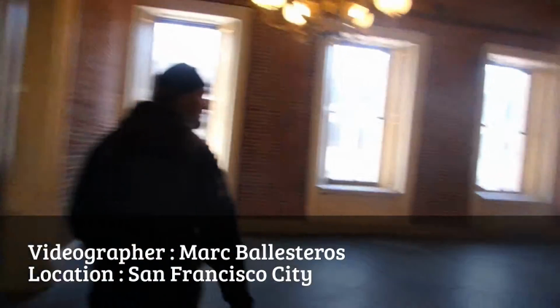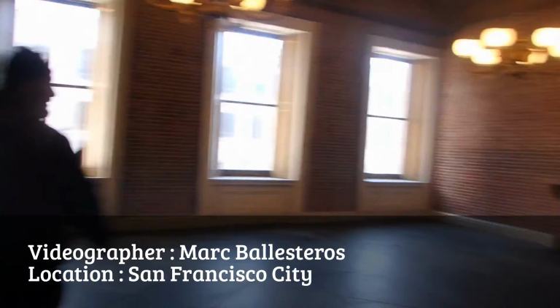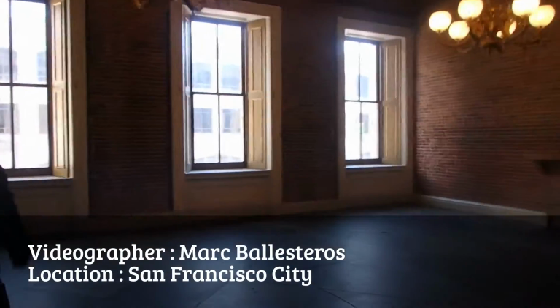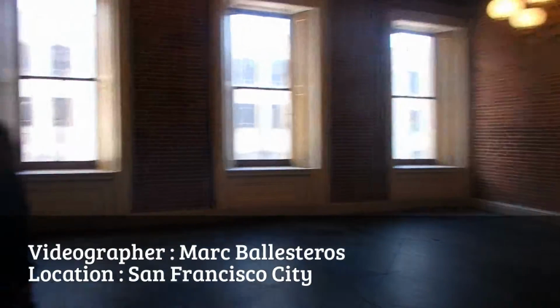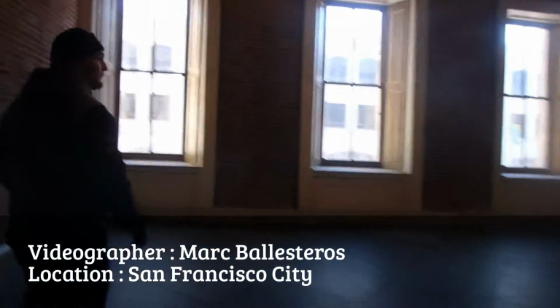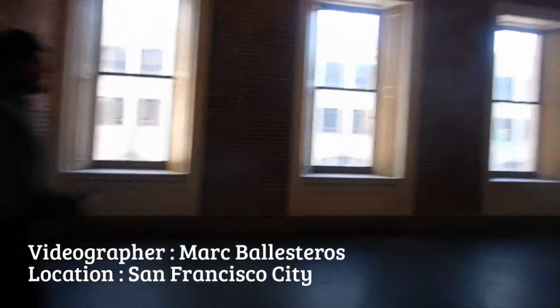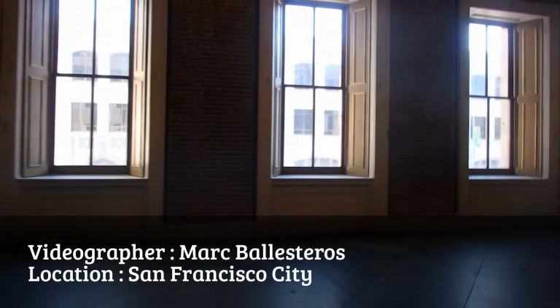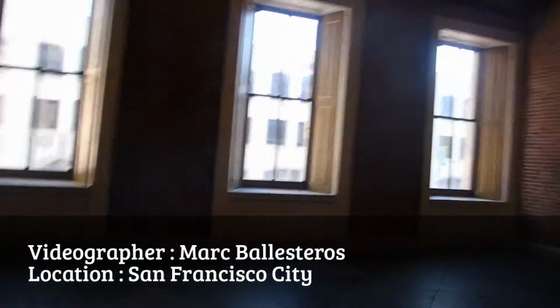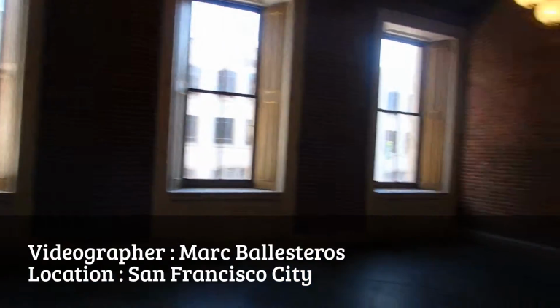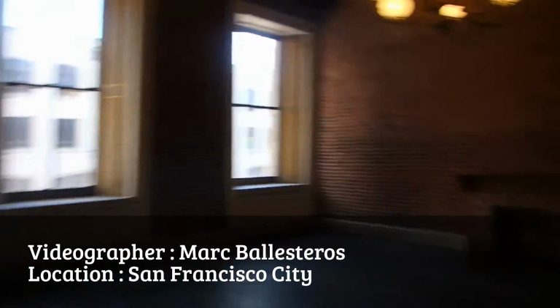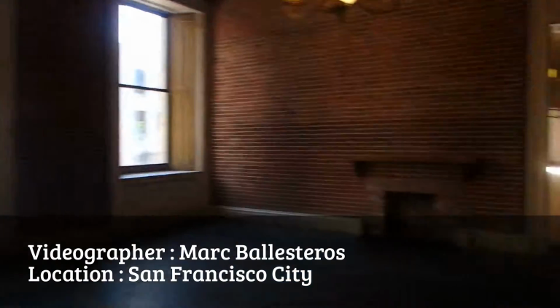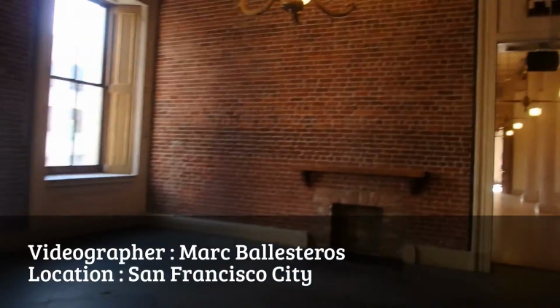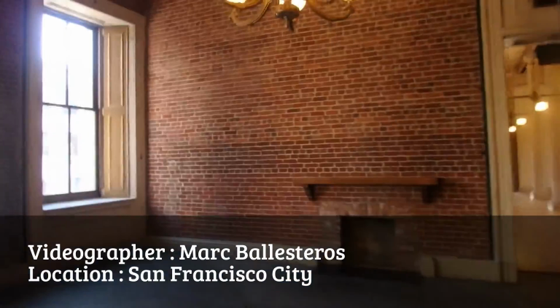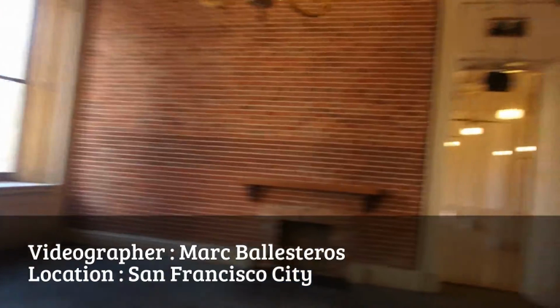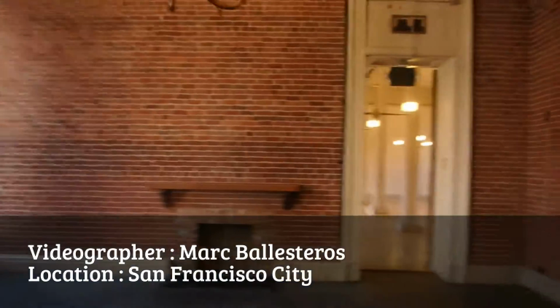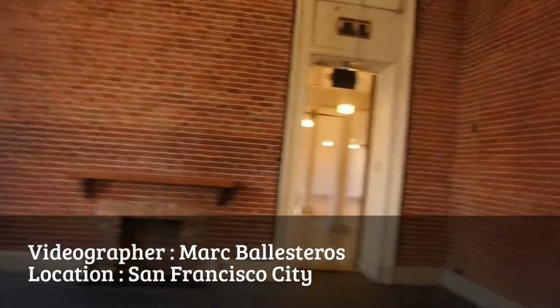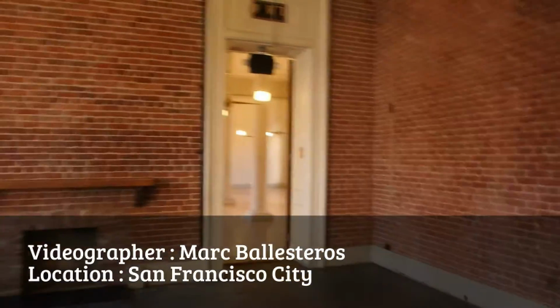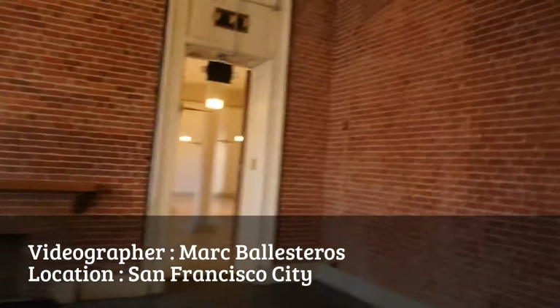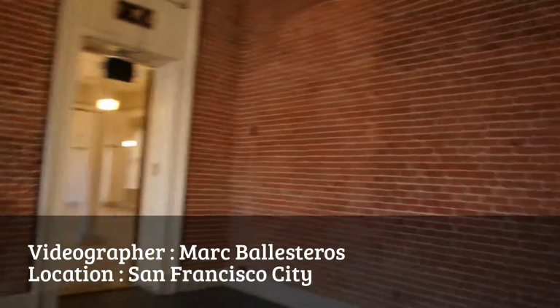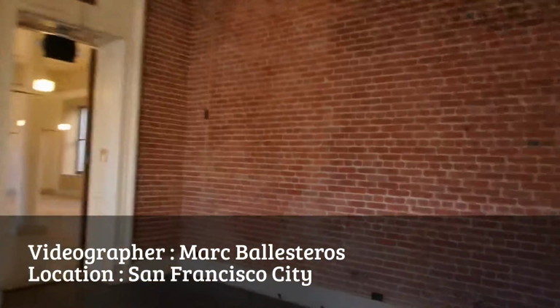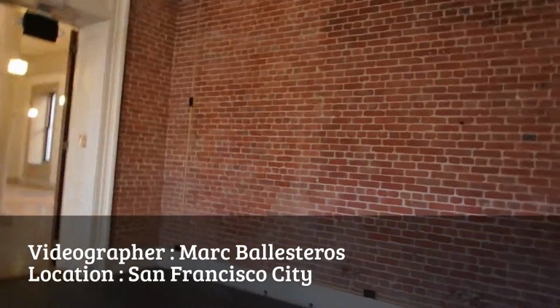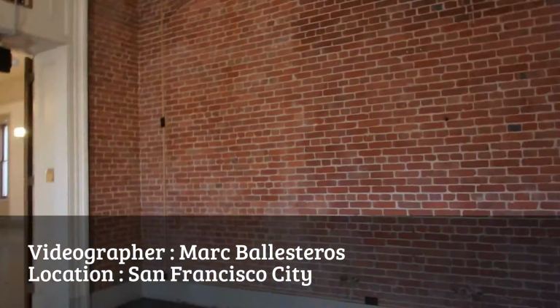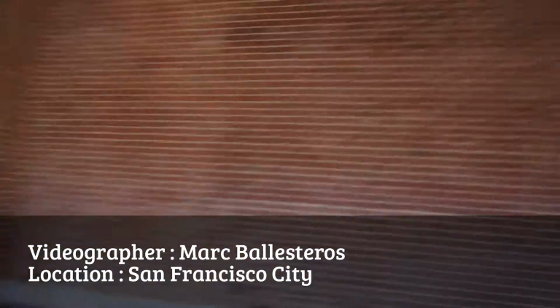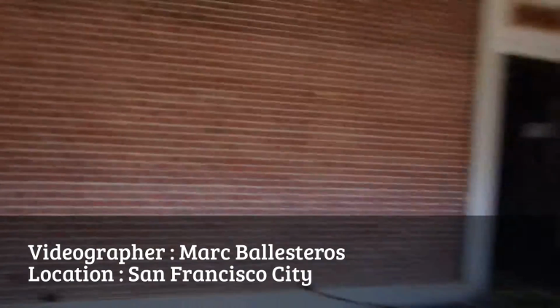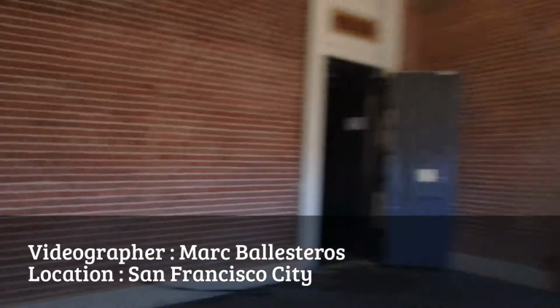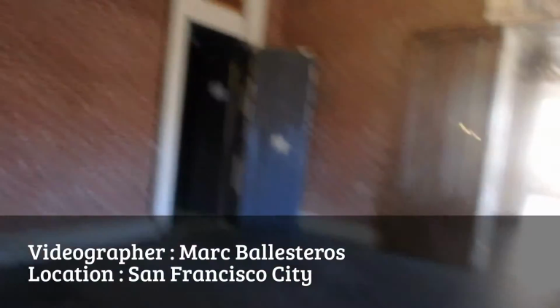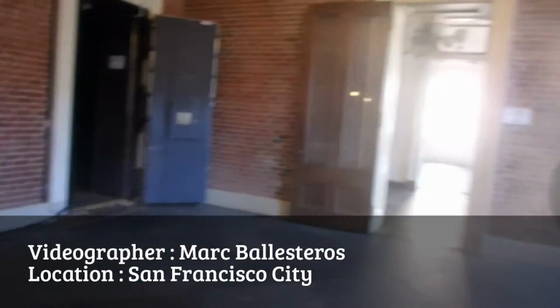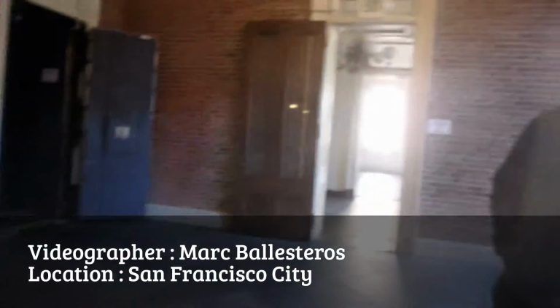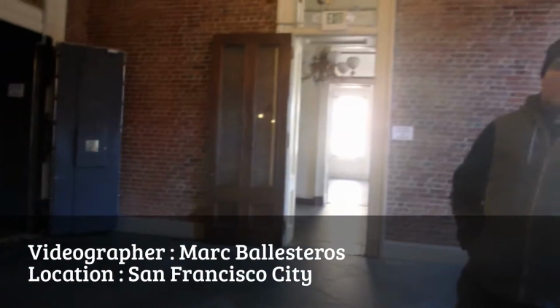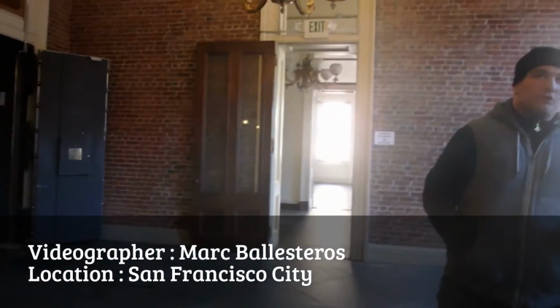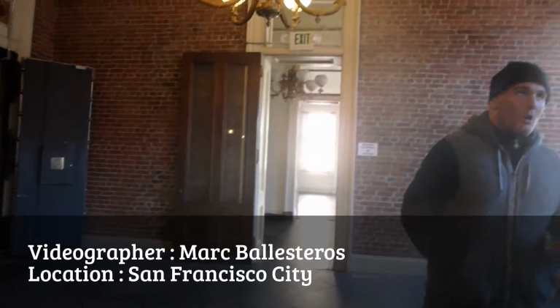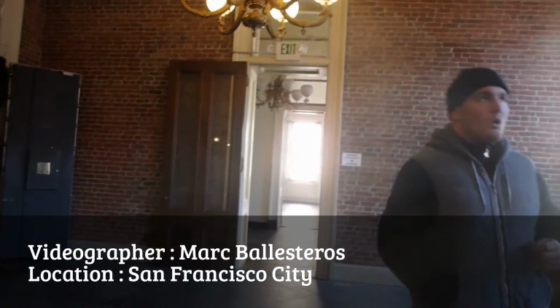You're saying also that the city has plans on reusing this building? You were saying San Francisco has plans on using it? Spreading it out?